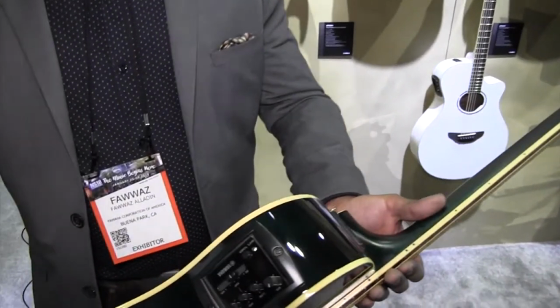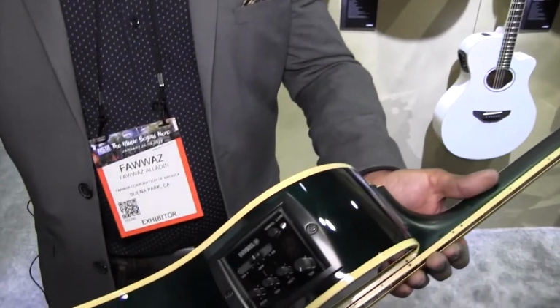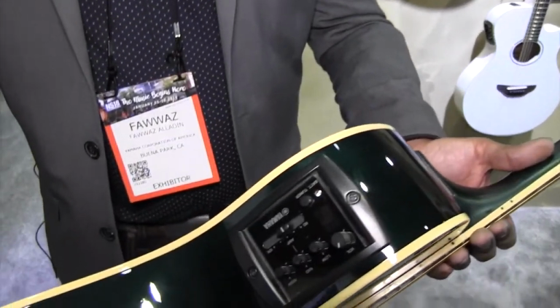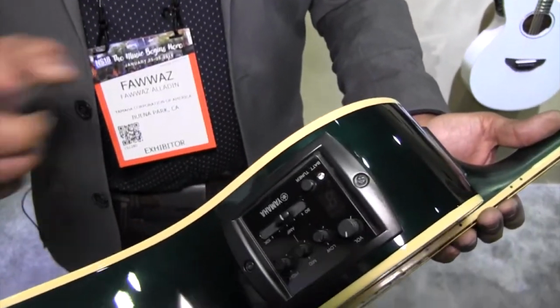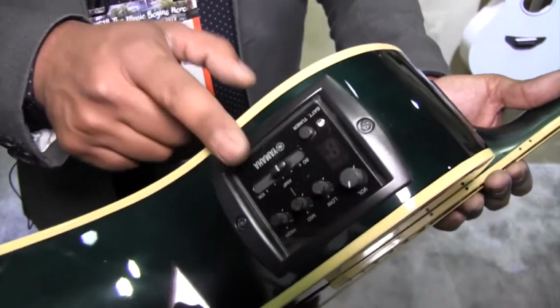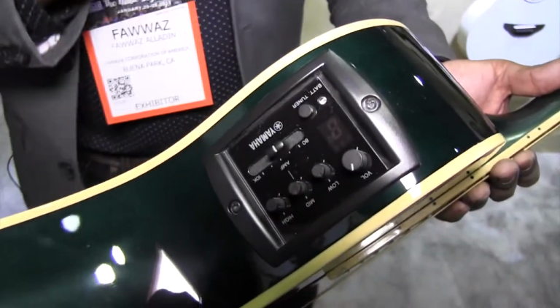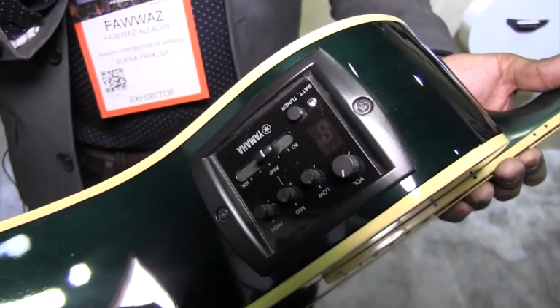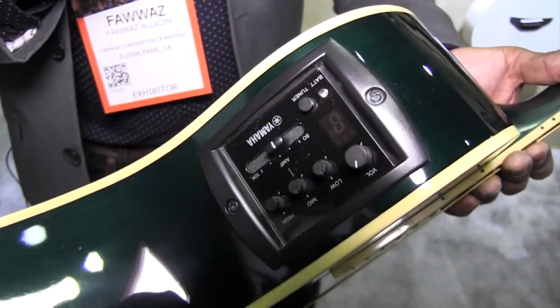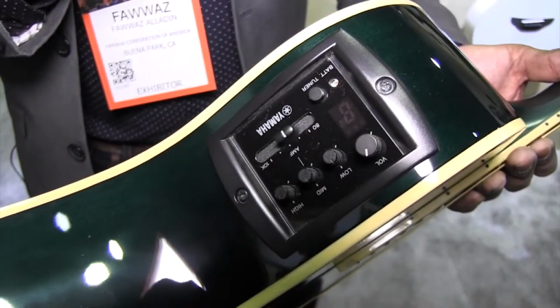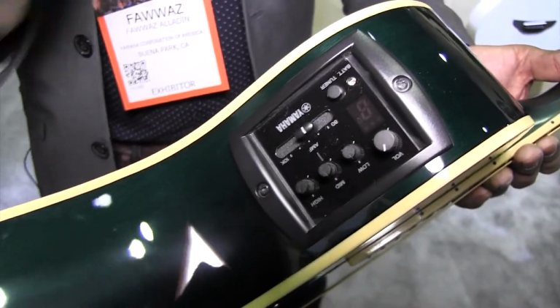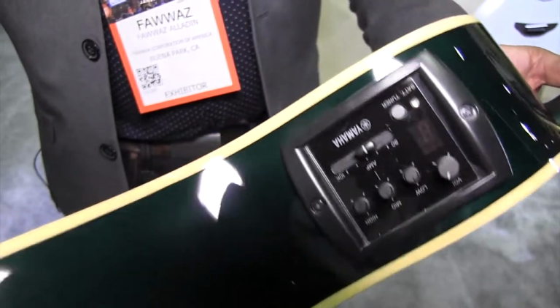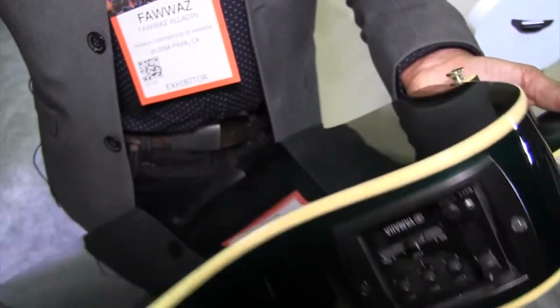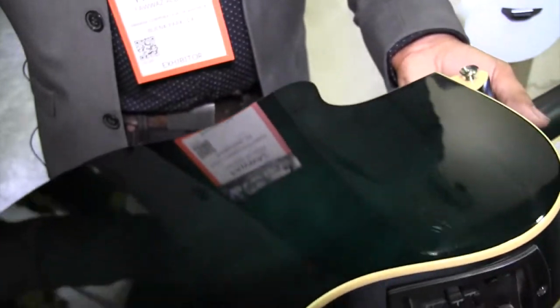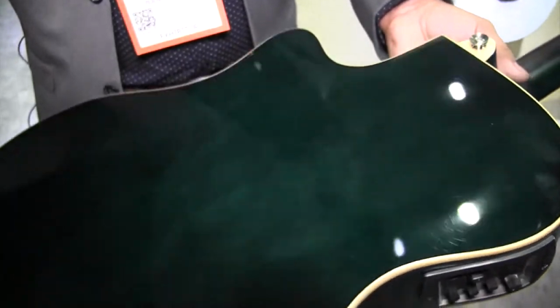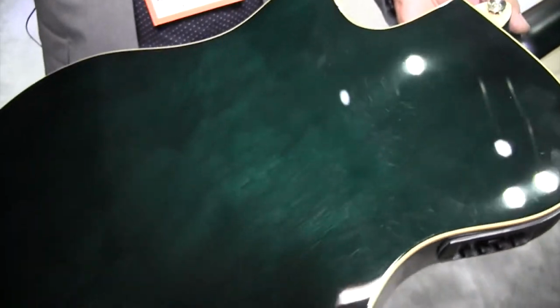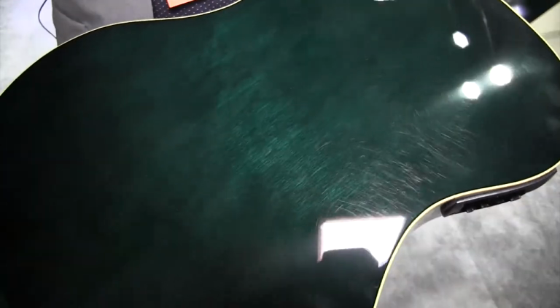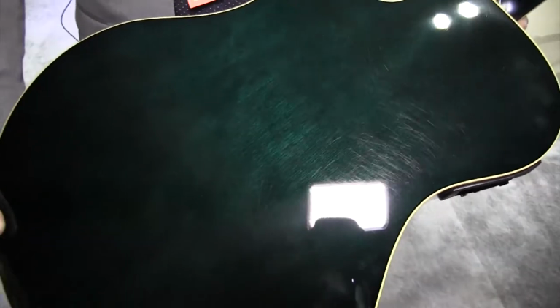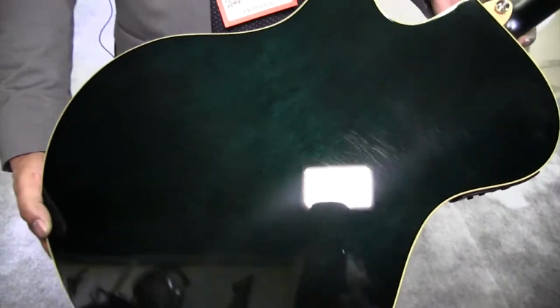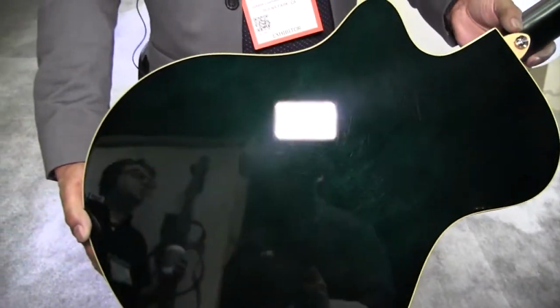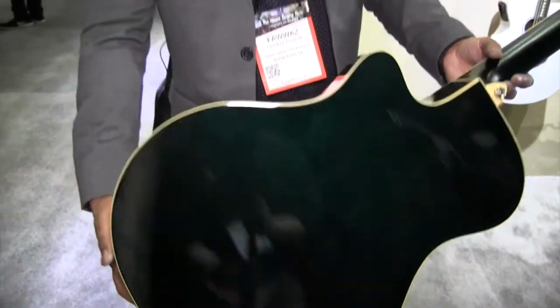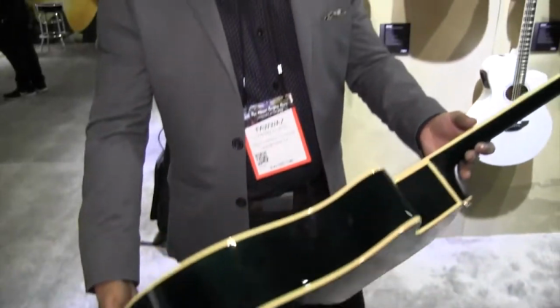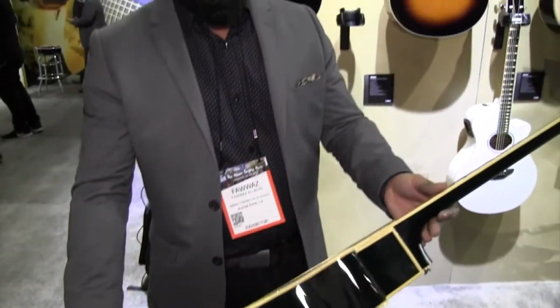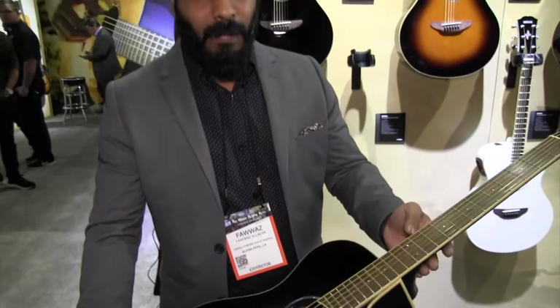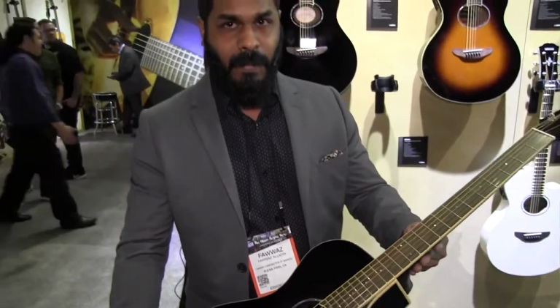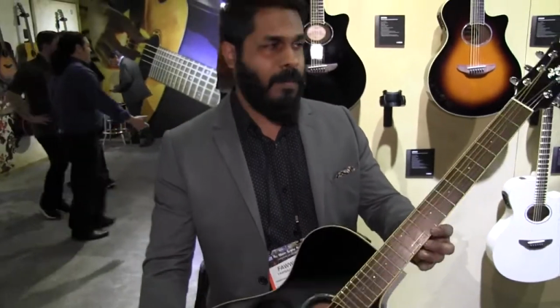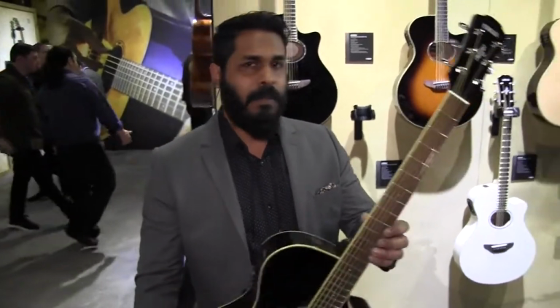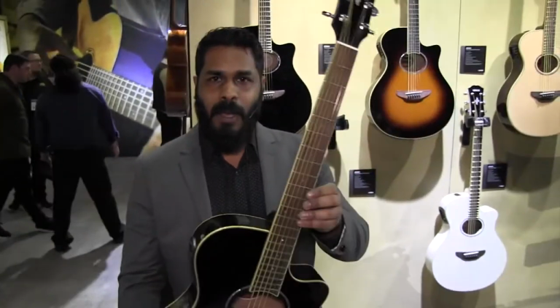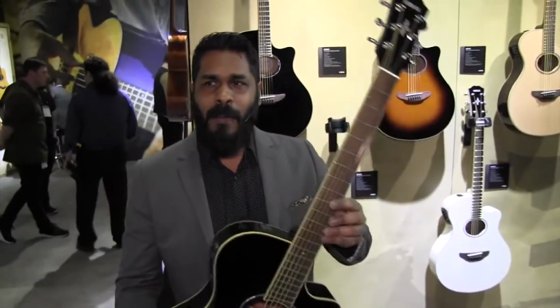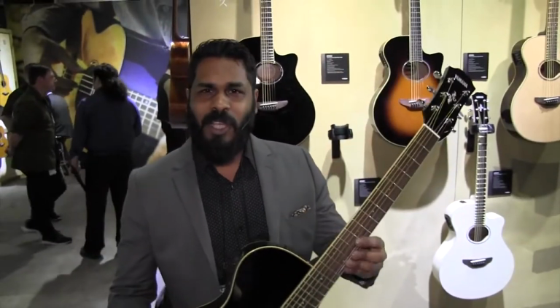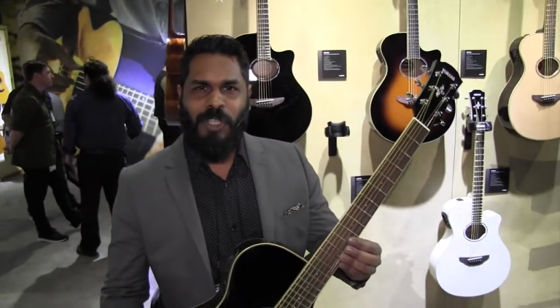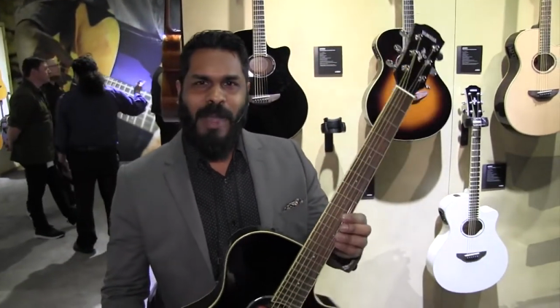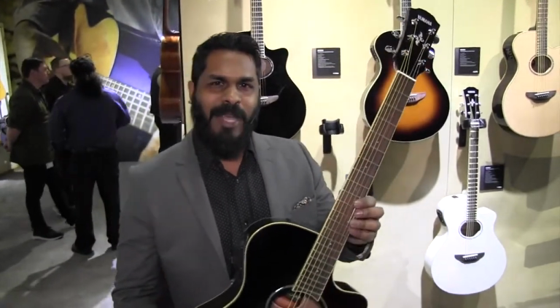Same thin line body, same great electronics that everyone's familiar with. APX 600 Series, NAMM 2018.